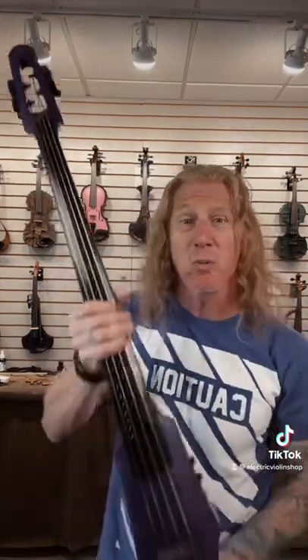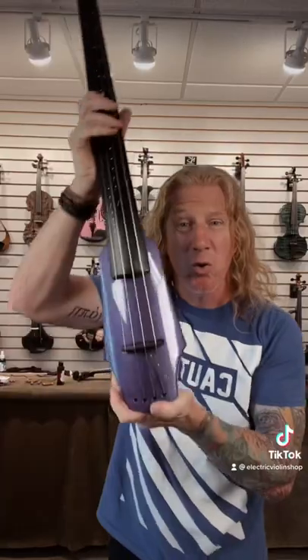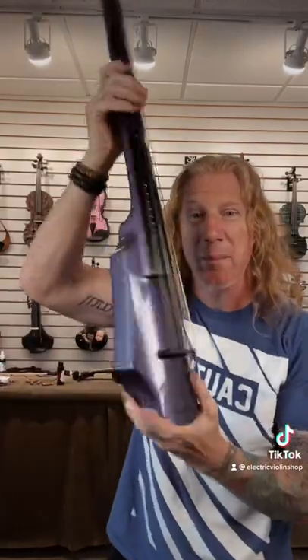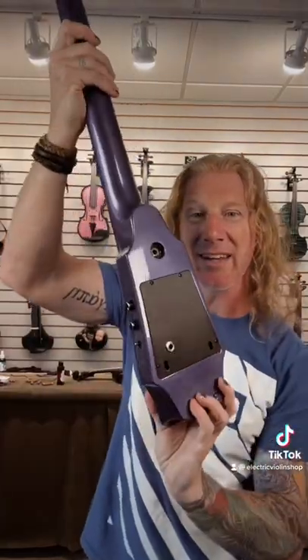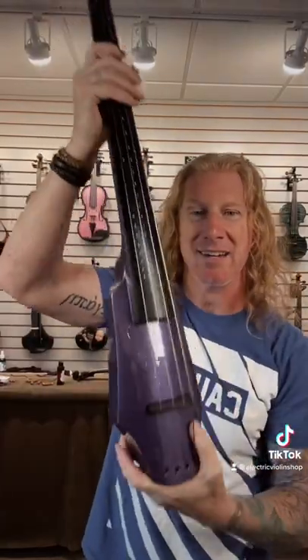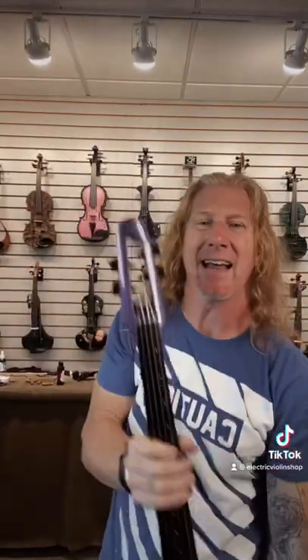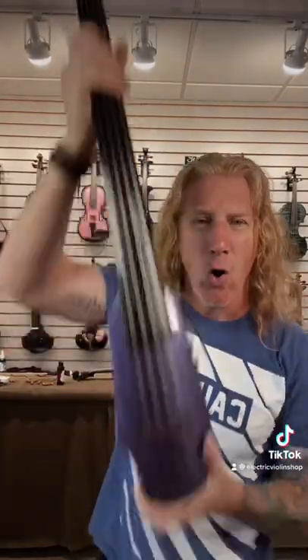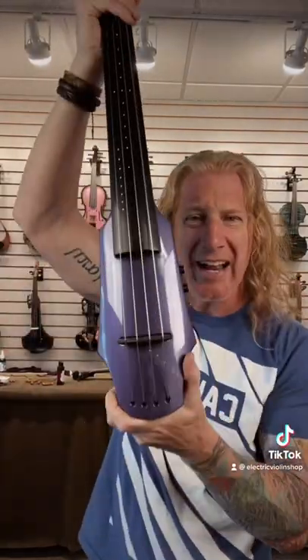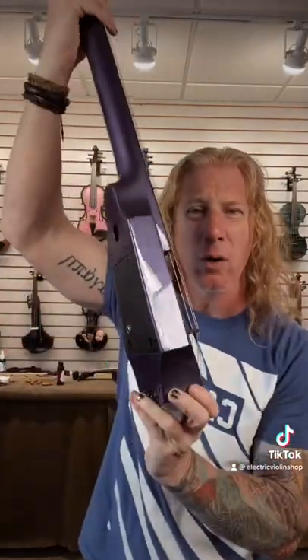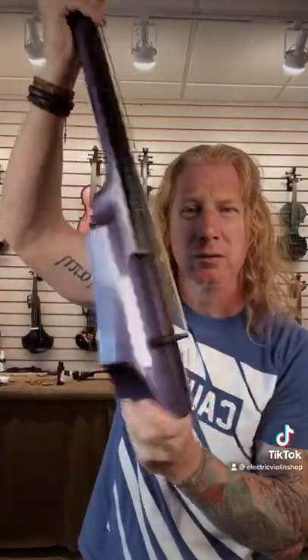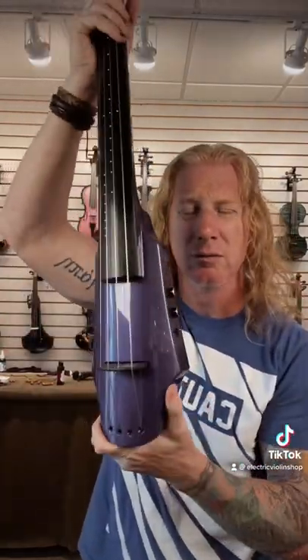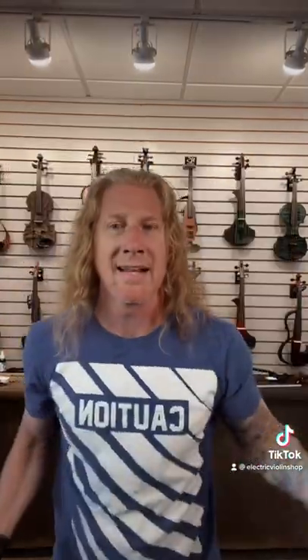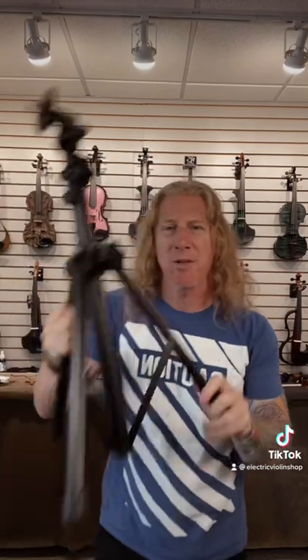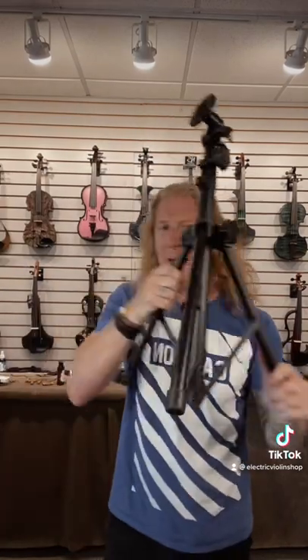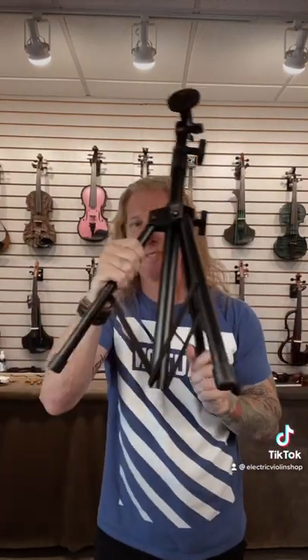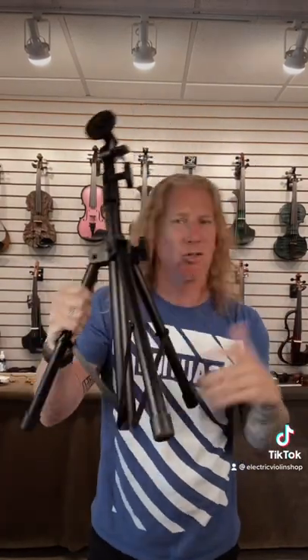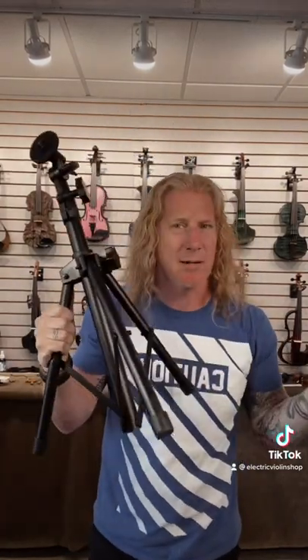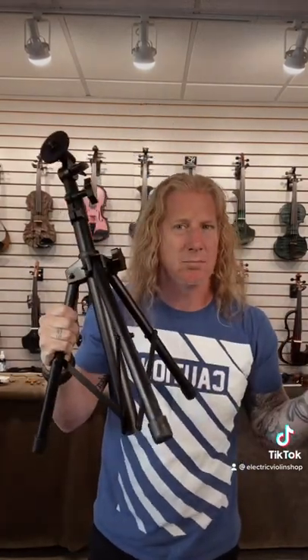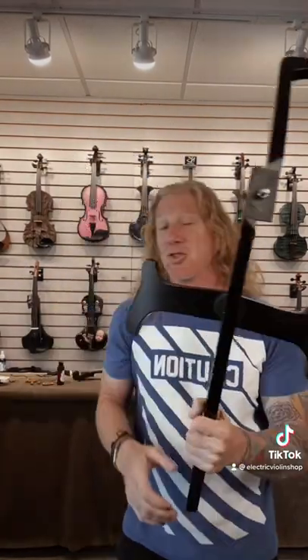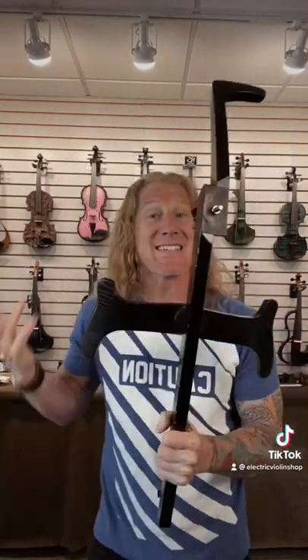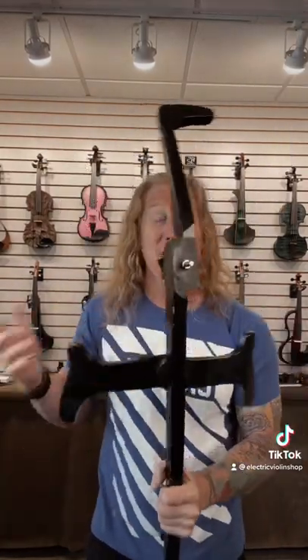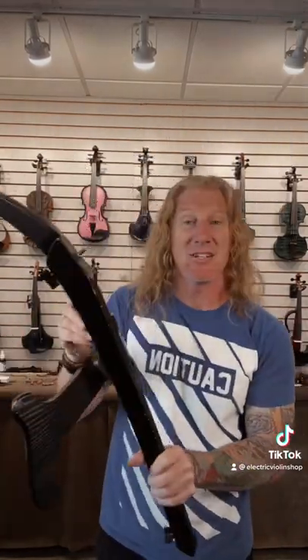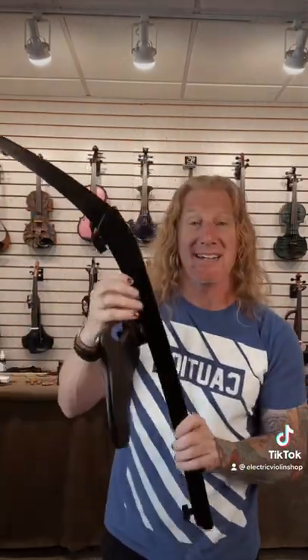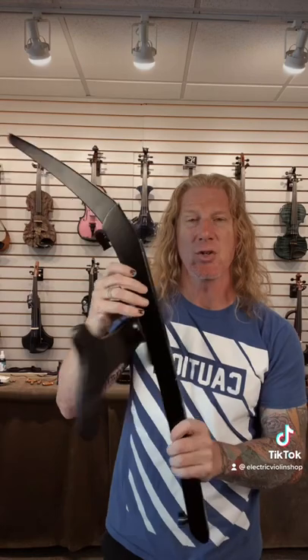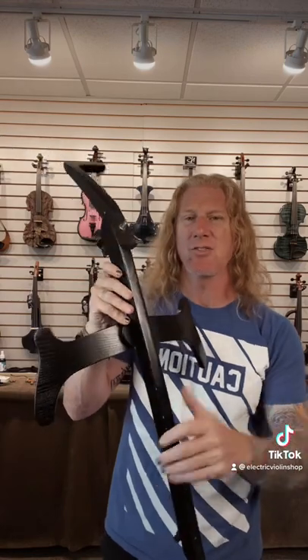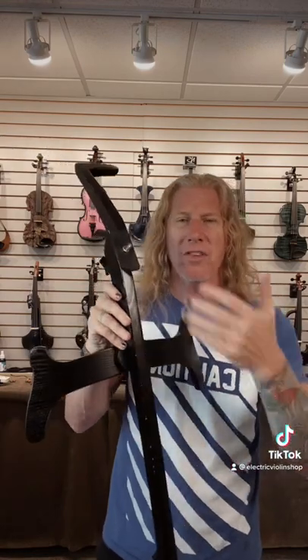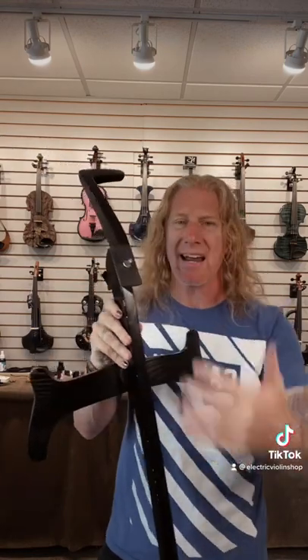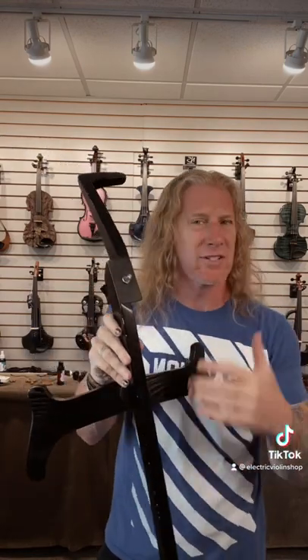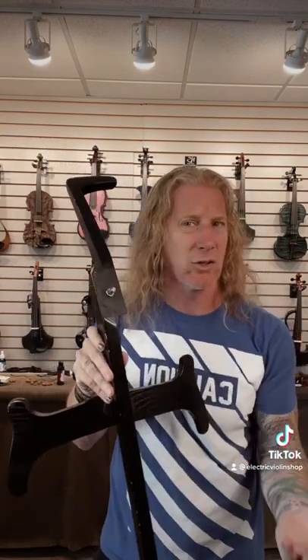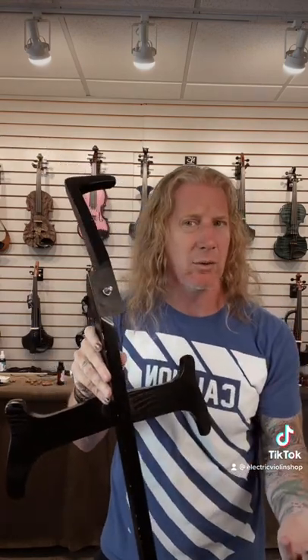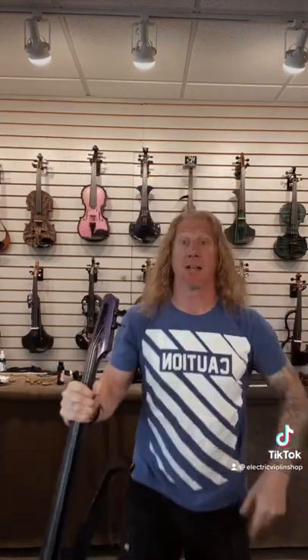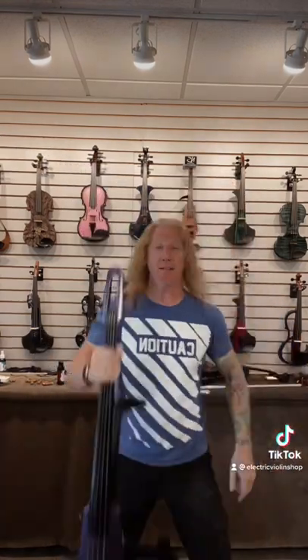Look at this — that's a whole cello. They come with this tripod stand that you can set them on. There's also this end pin kit that you can attach it to, and it gives you all the contact points of a regular cello.